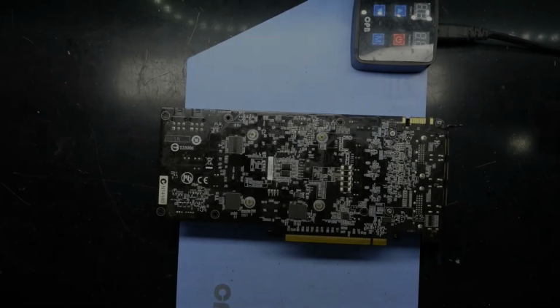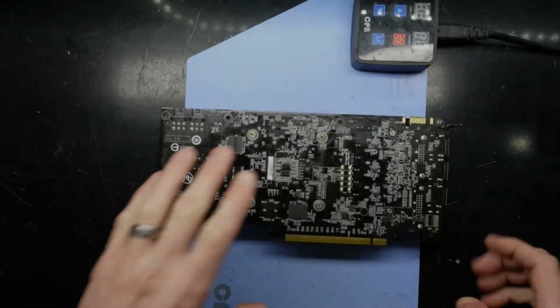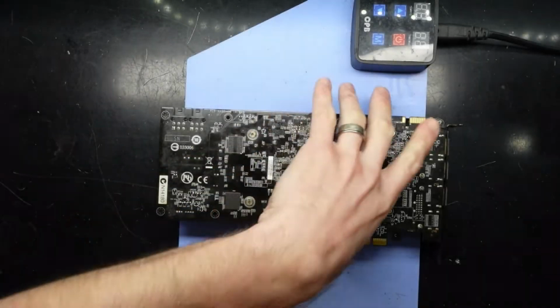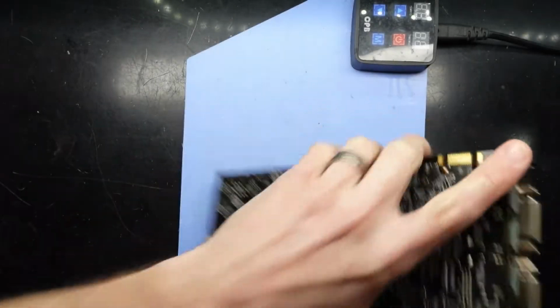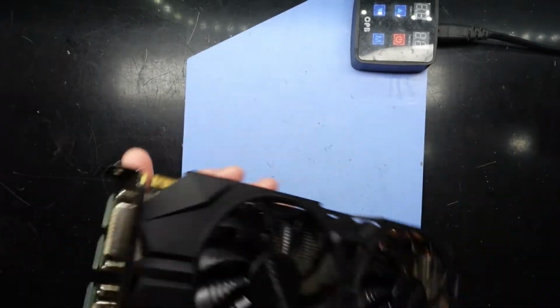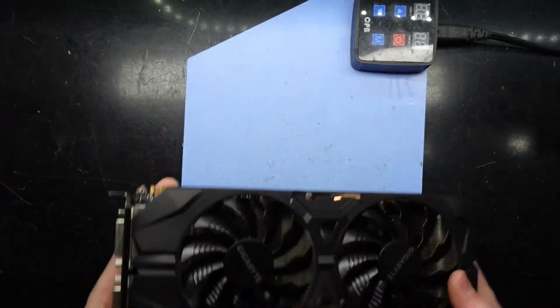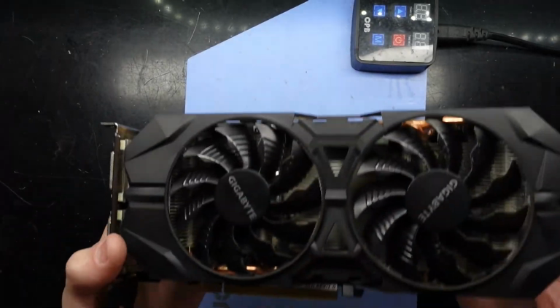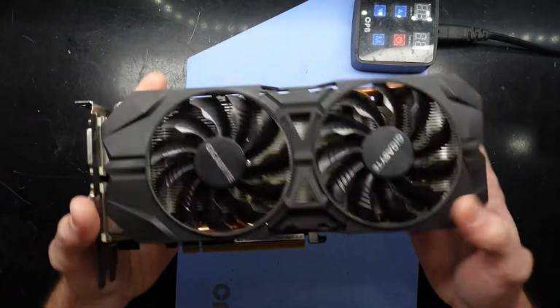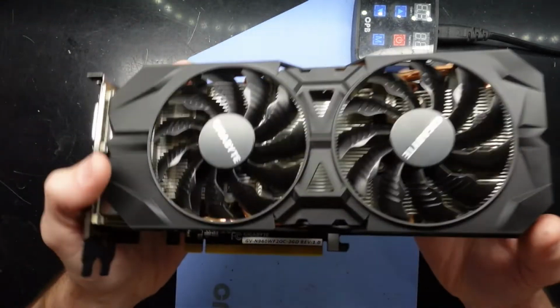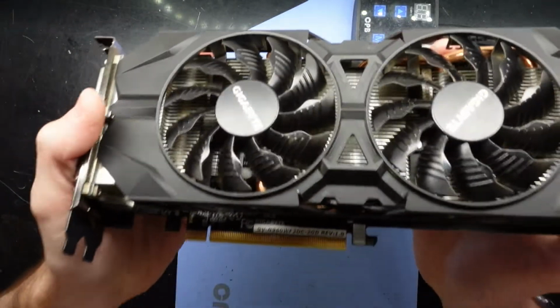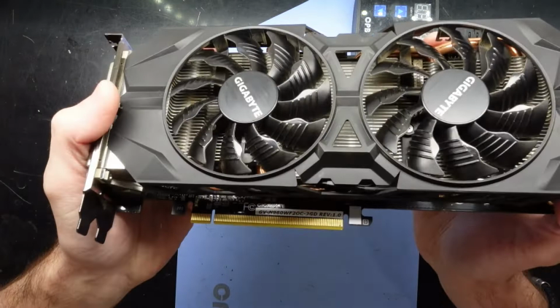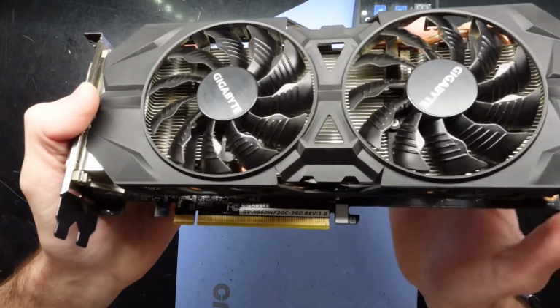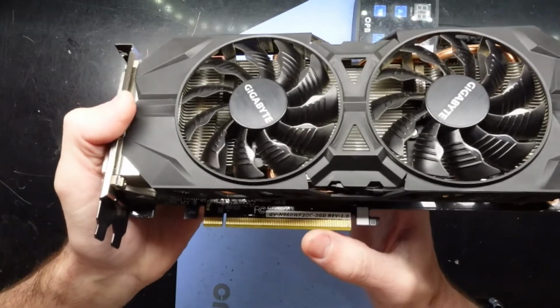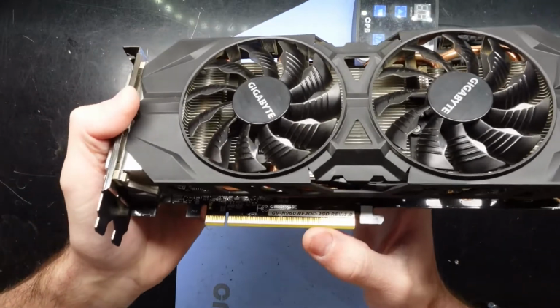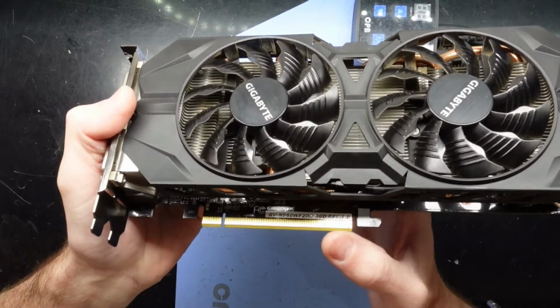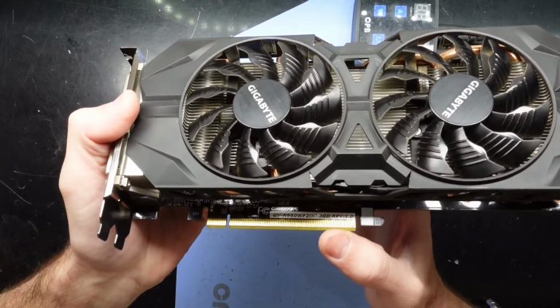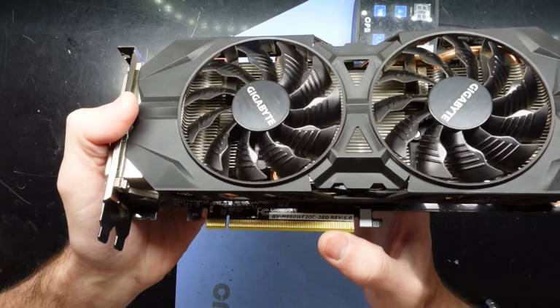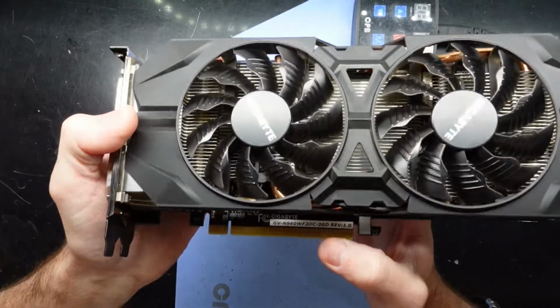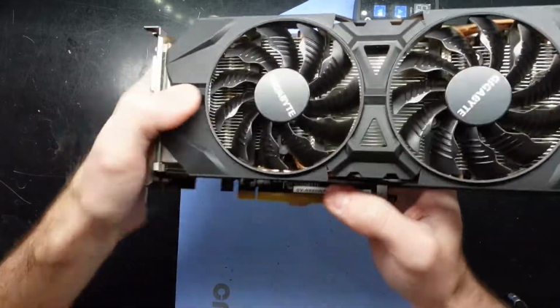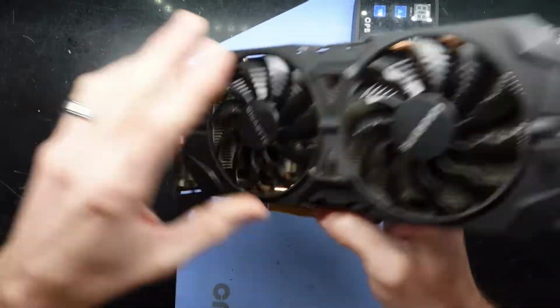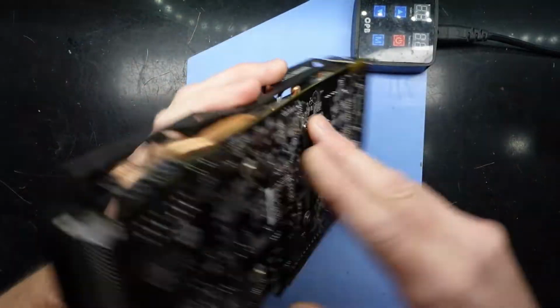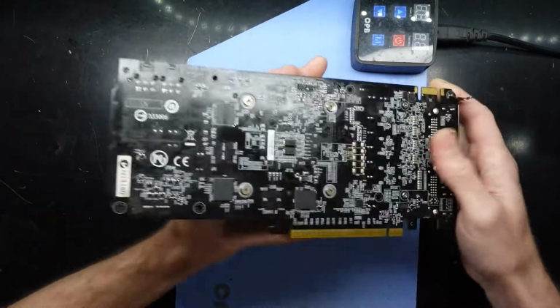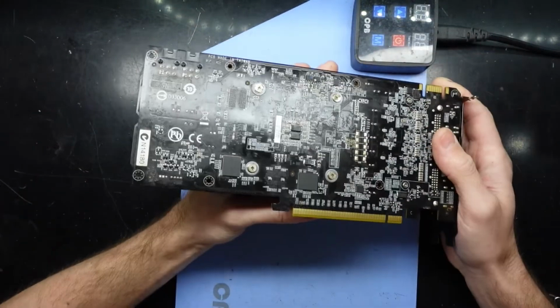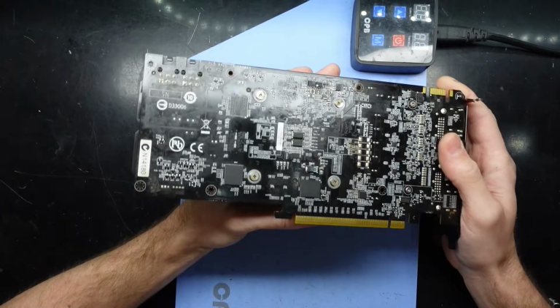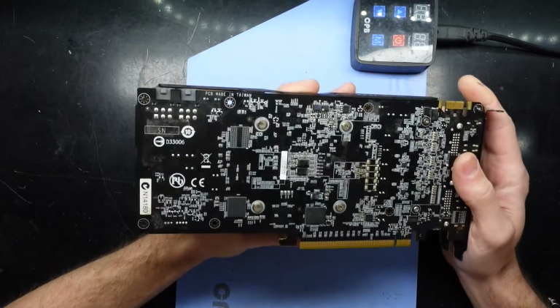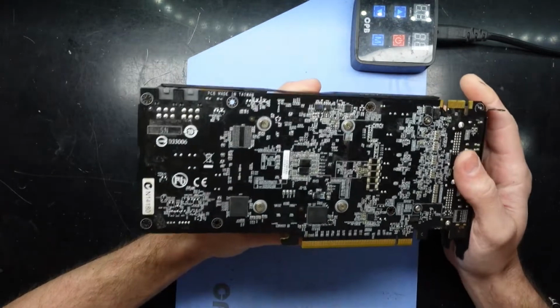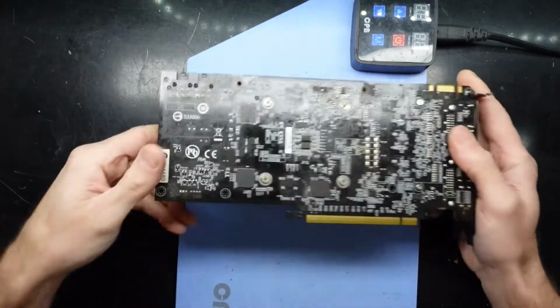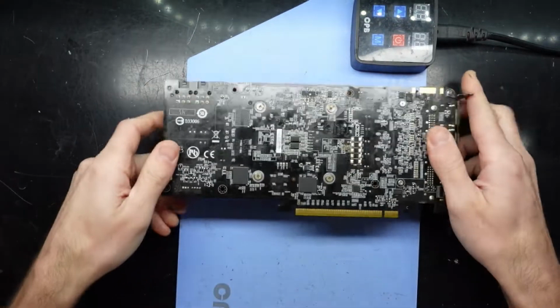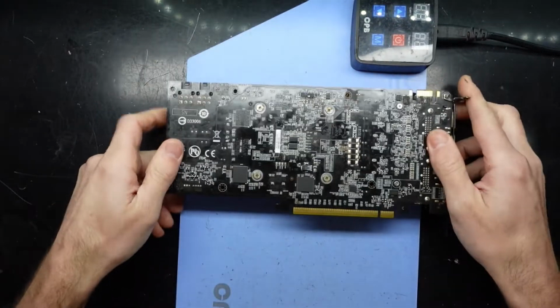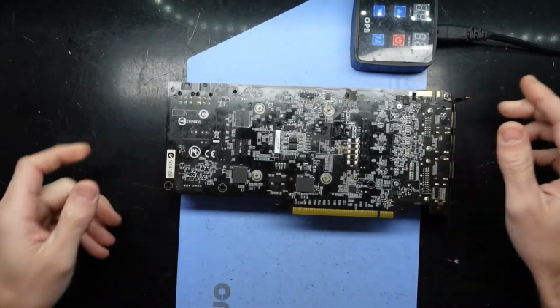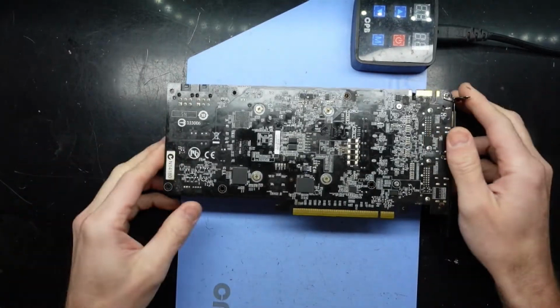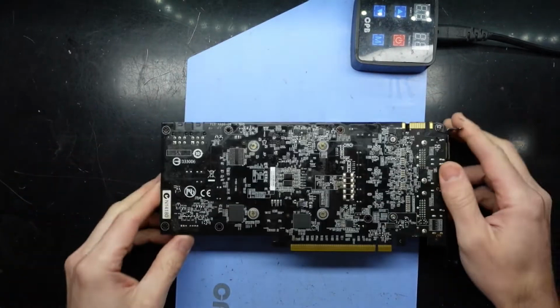G'day! In today's video I'm replacing the thermal paste on a GTX 960 Windforce Edition. This particular one is a bit old and it needs a little bit of love.